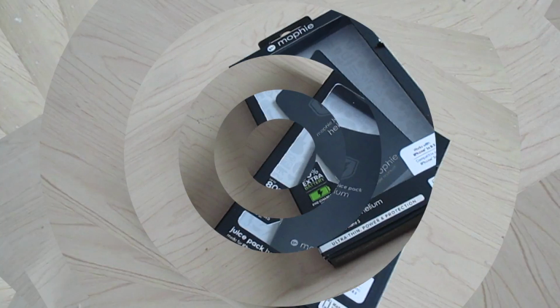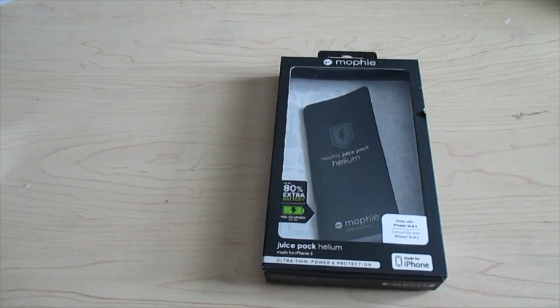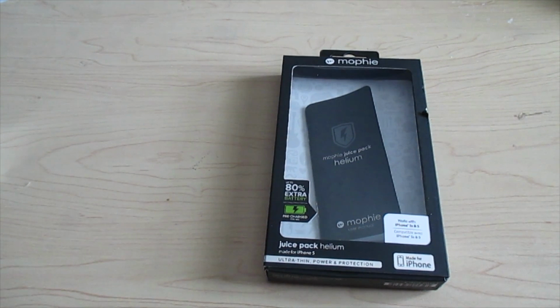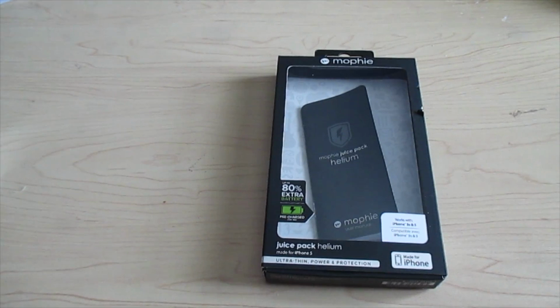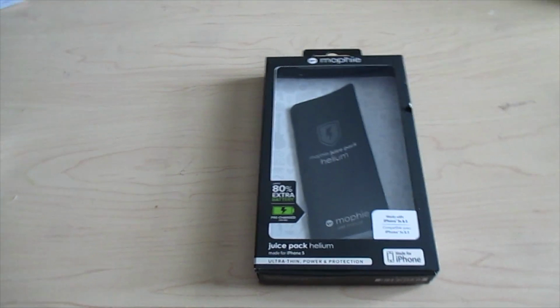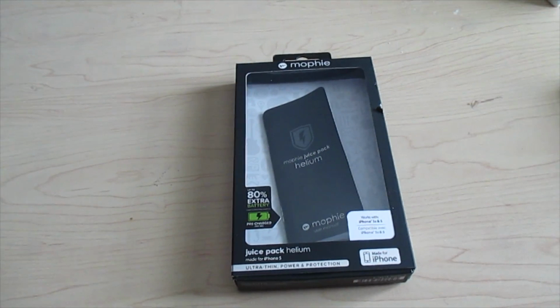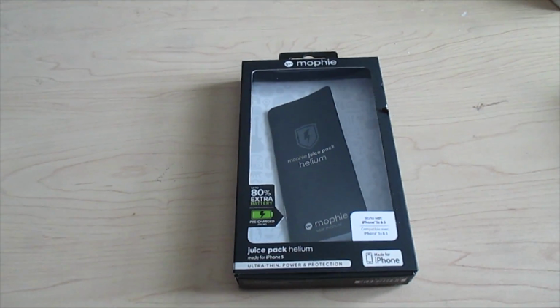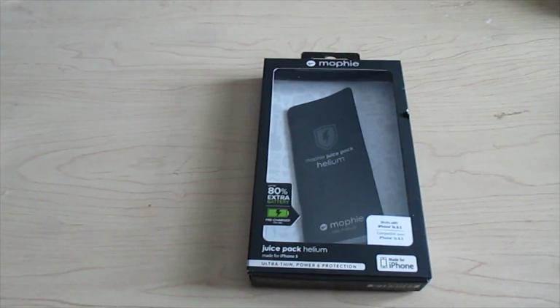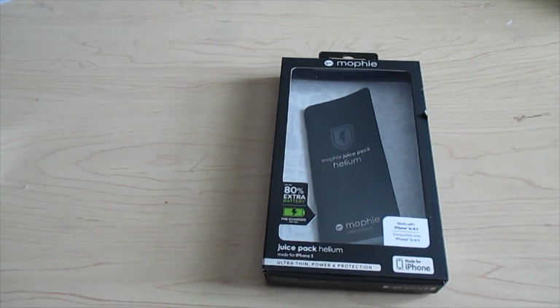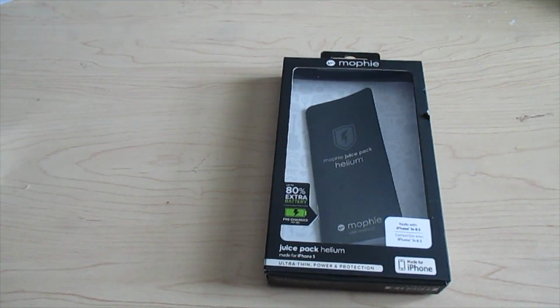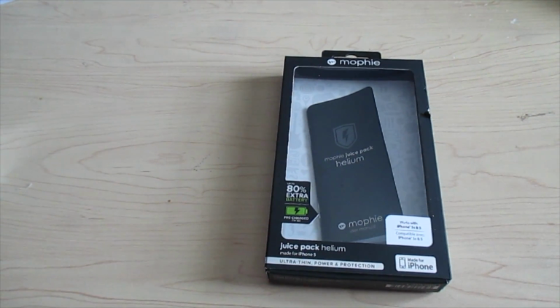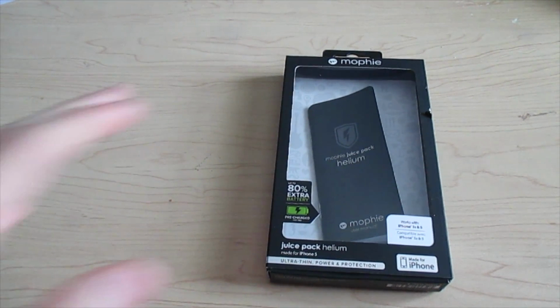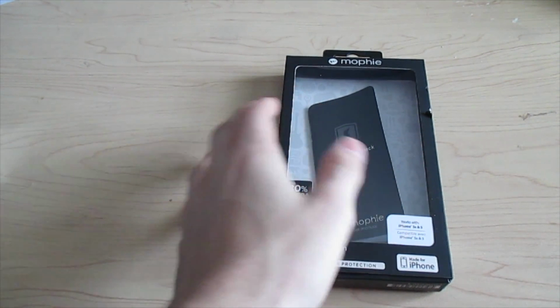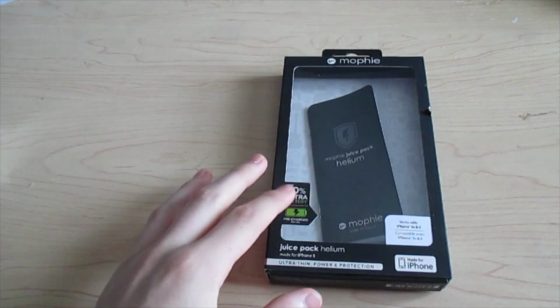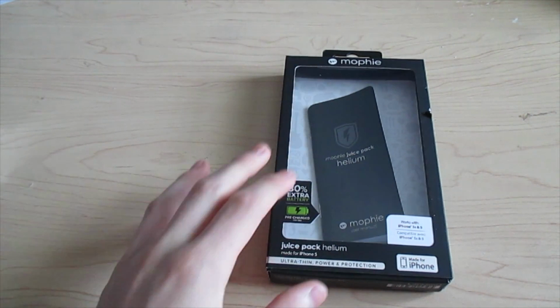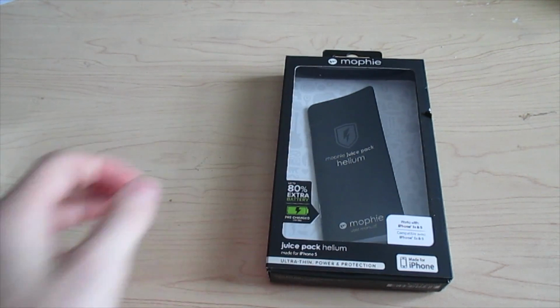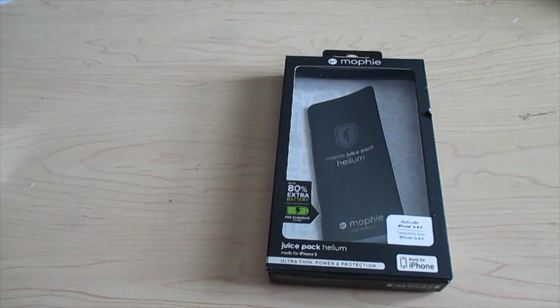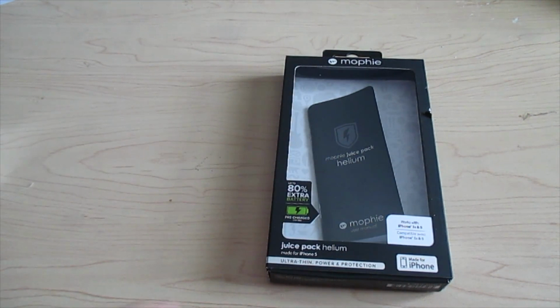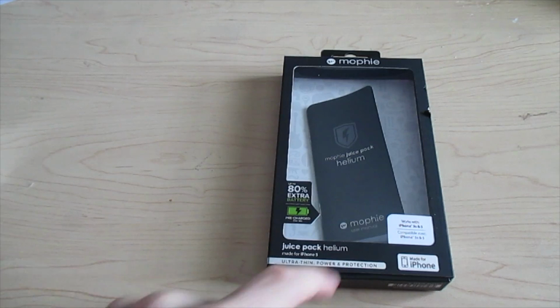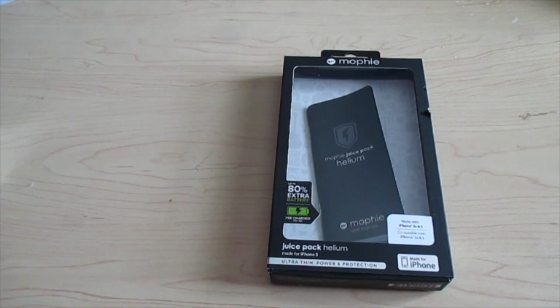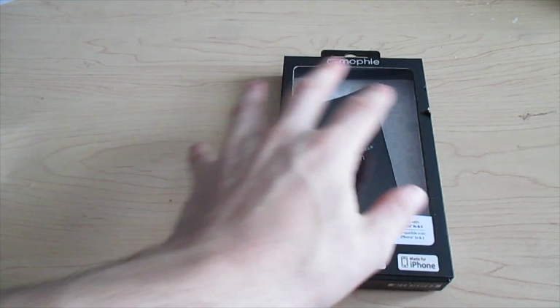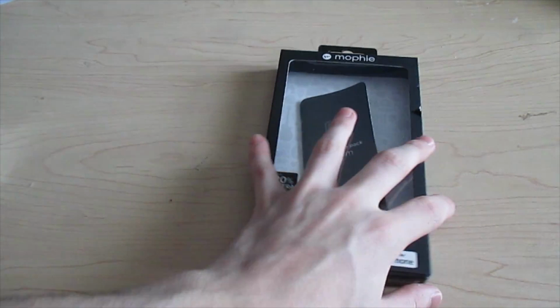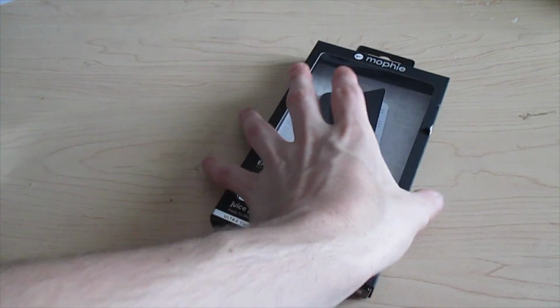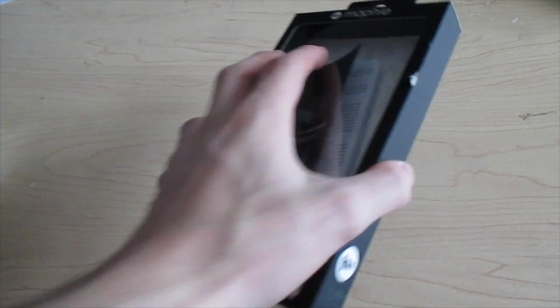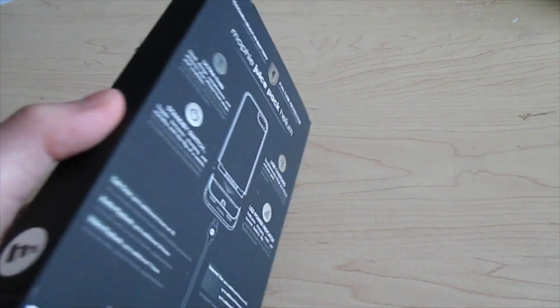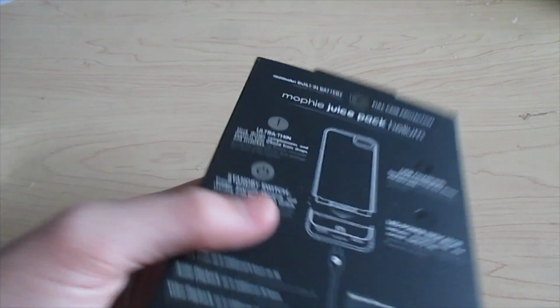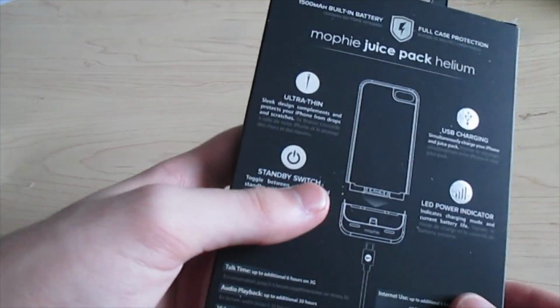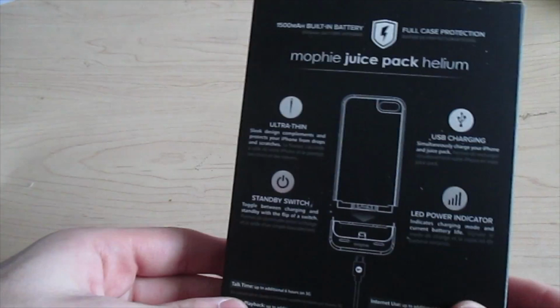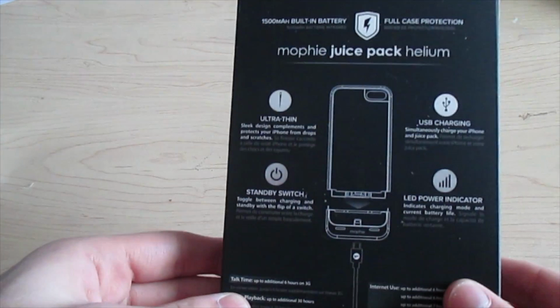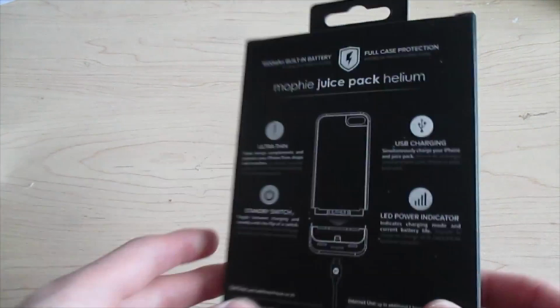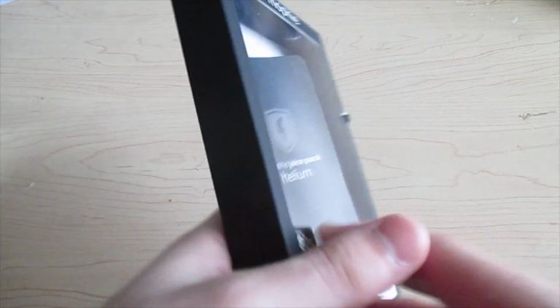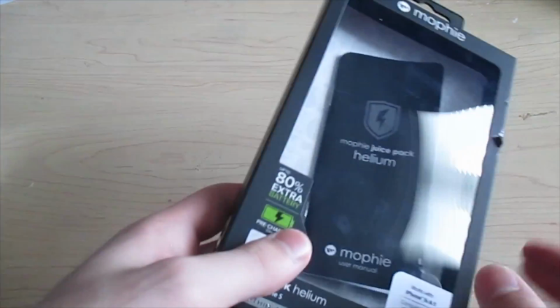Good afternoon everybody. Colin here at TheOpReviews.com and this is going to be a video on the Mophie Juice Pack Helium, which is a little bit smaller than the Juice Pack Air.